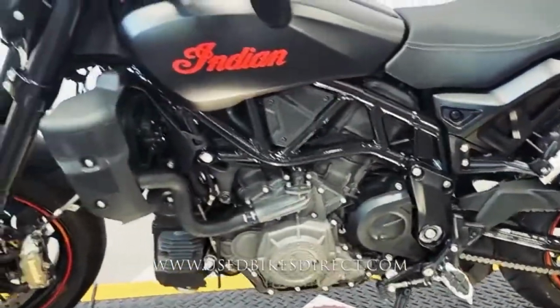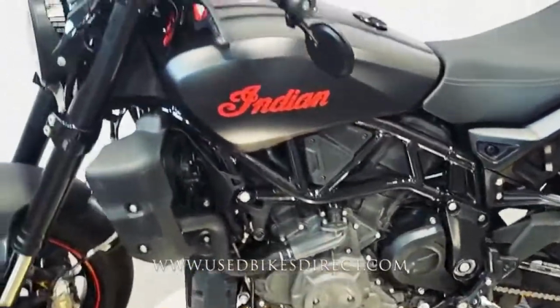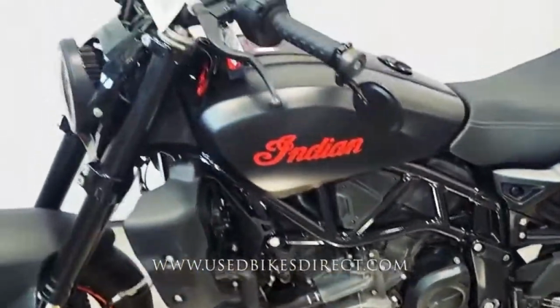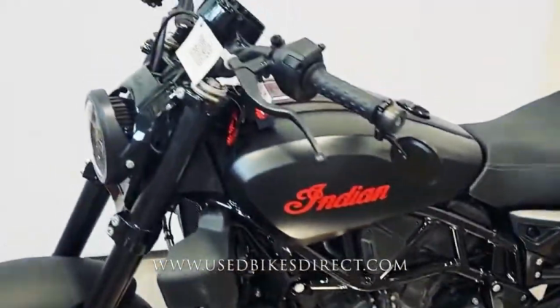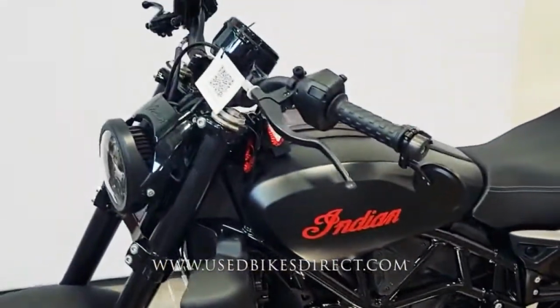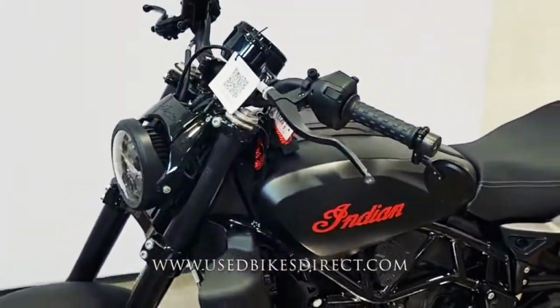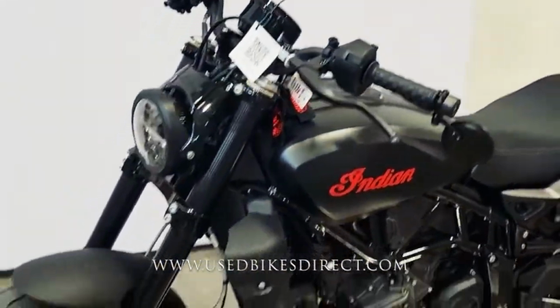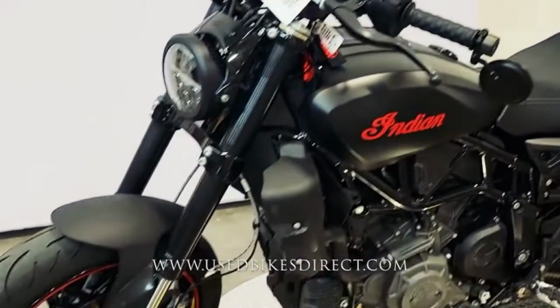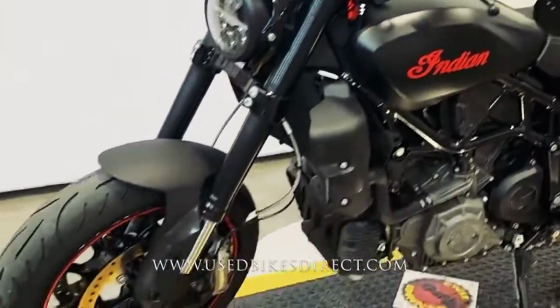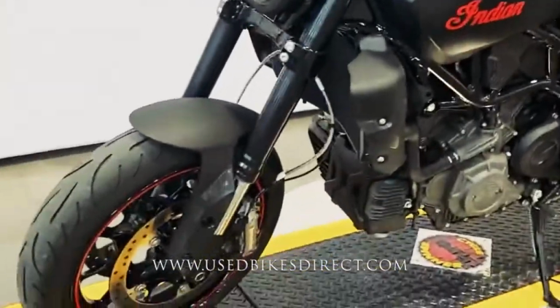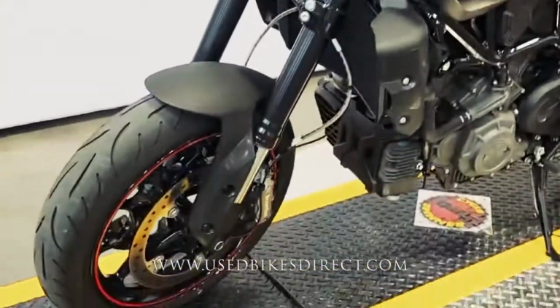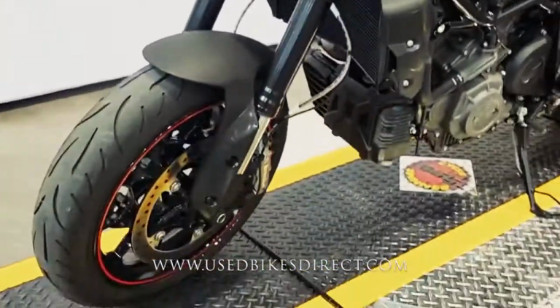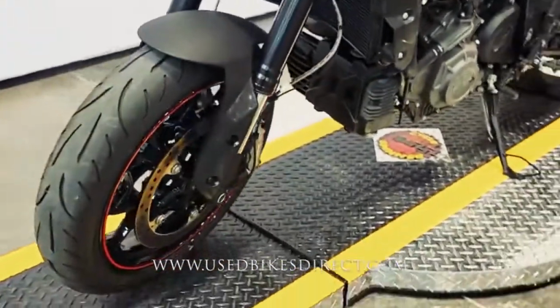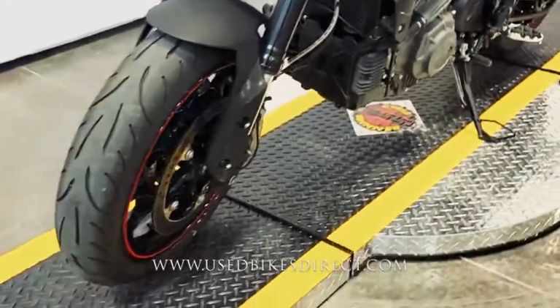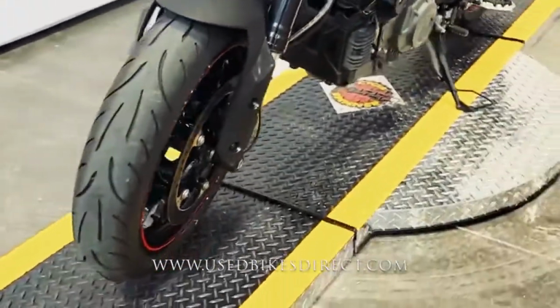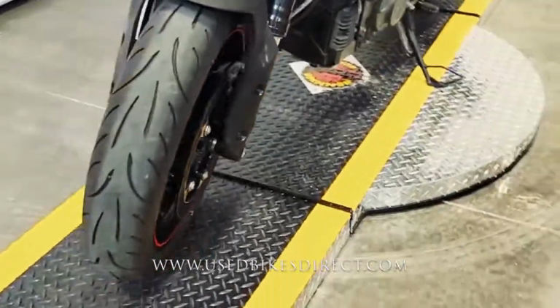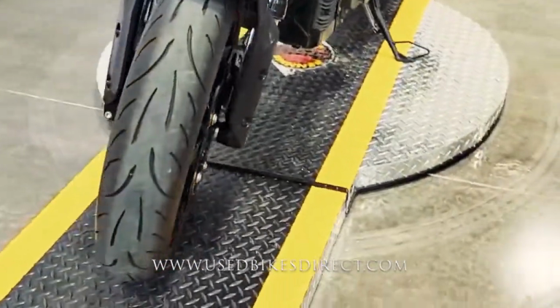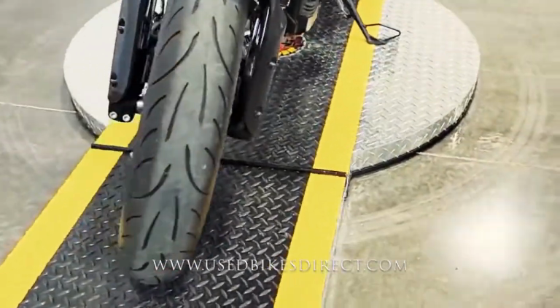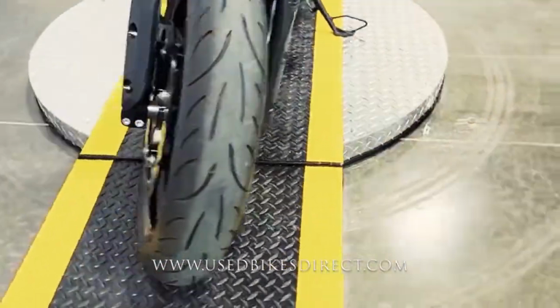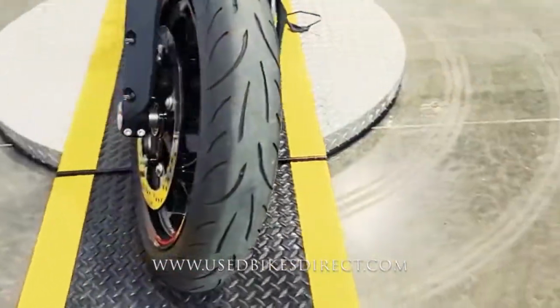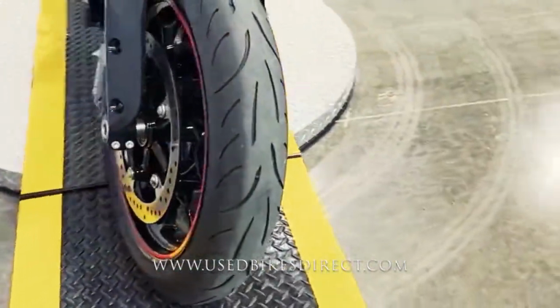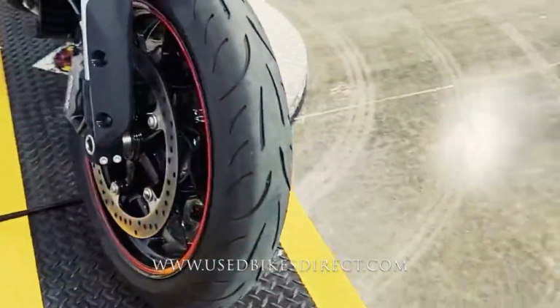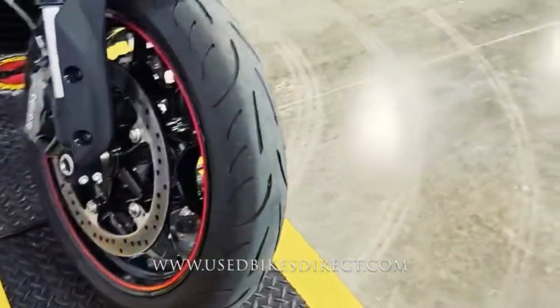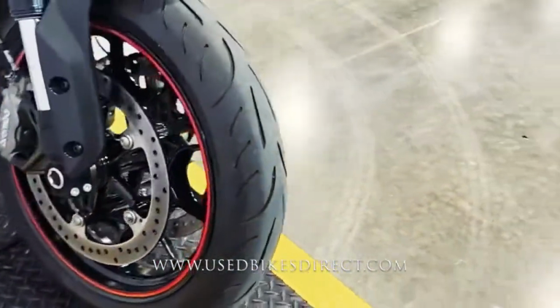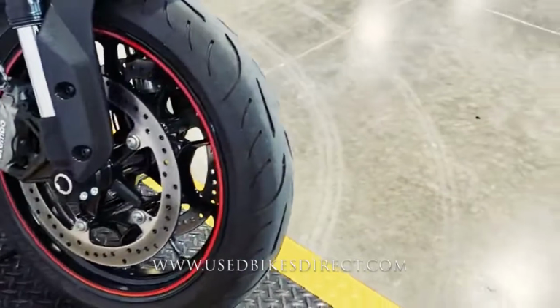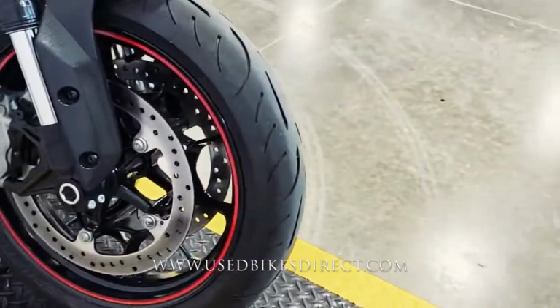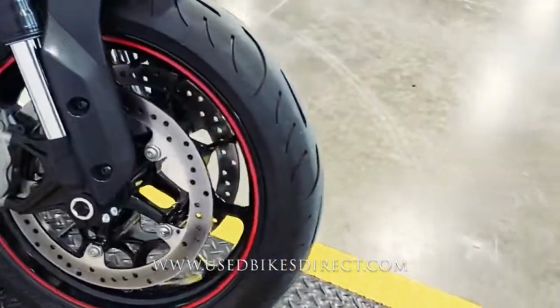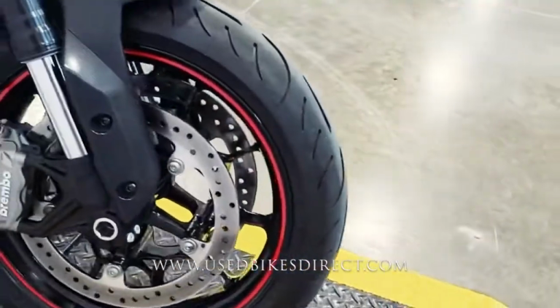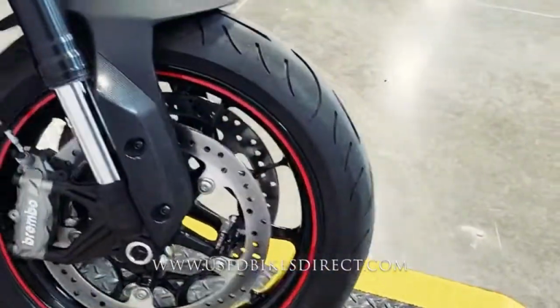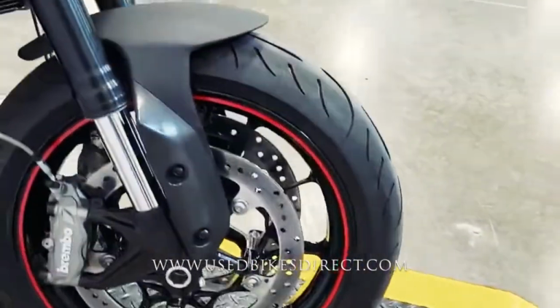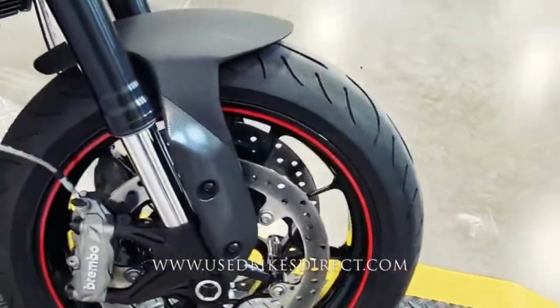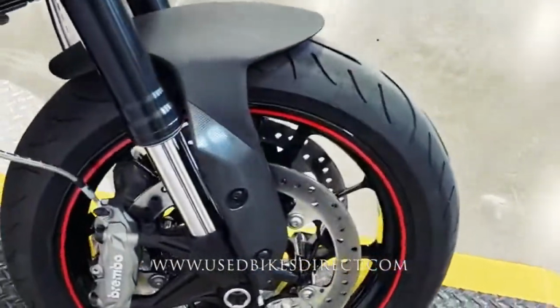So you heard me right, this is a 2022 model Indian FTR. It's going to feature Indian's 1203cc V-twin engine, paired up to a six-speed transmission.